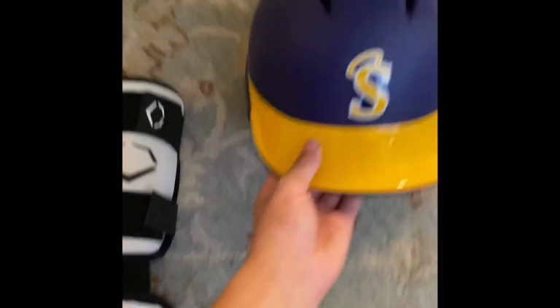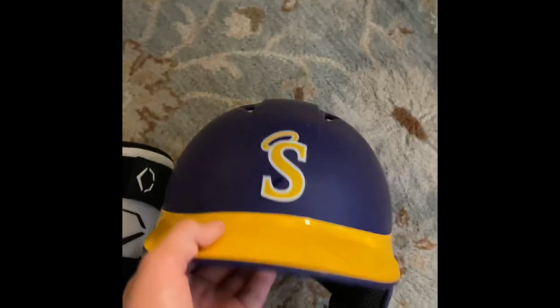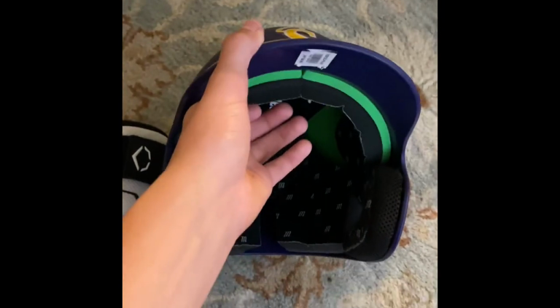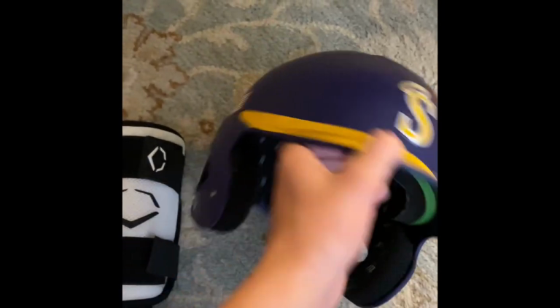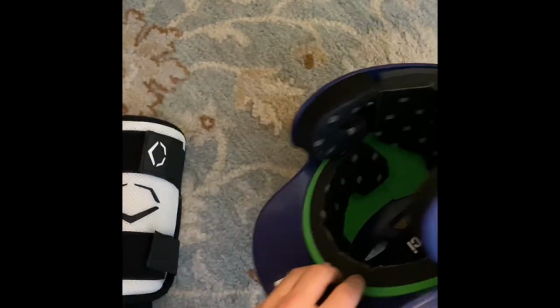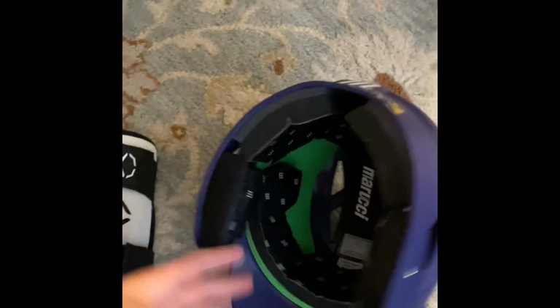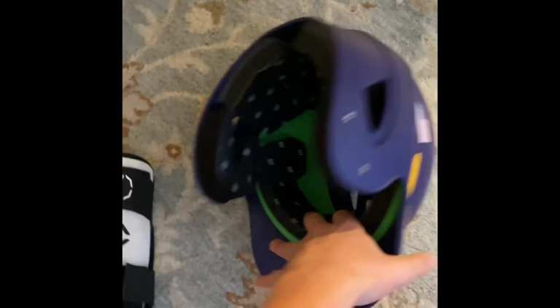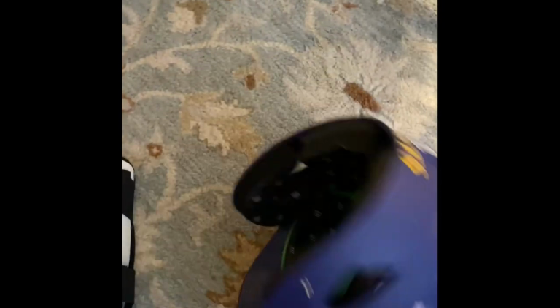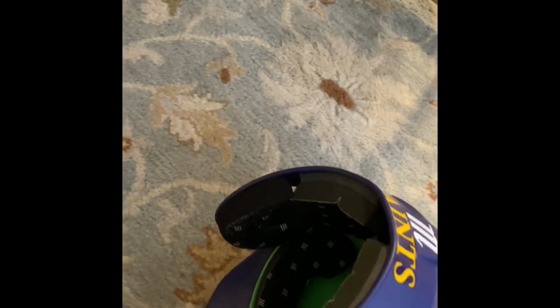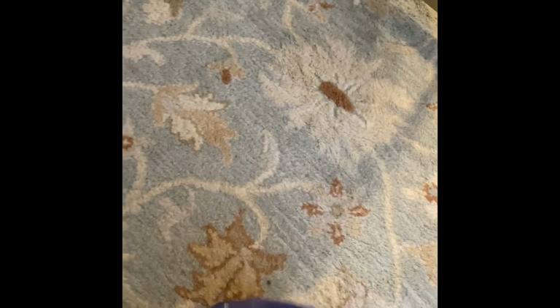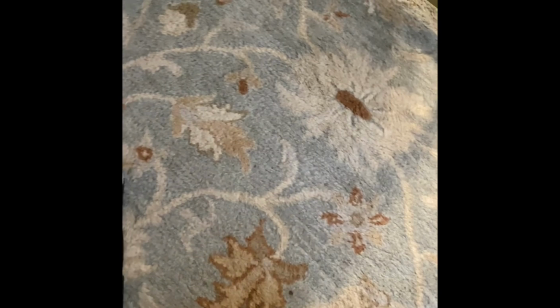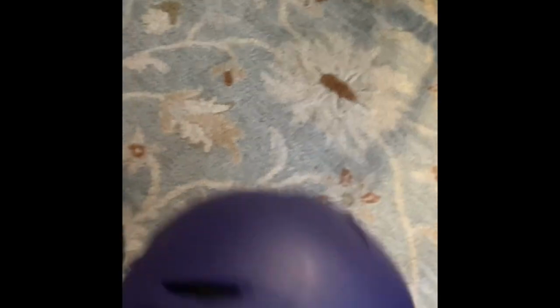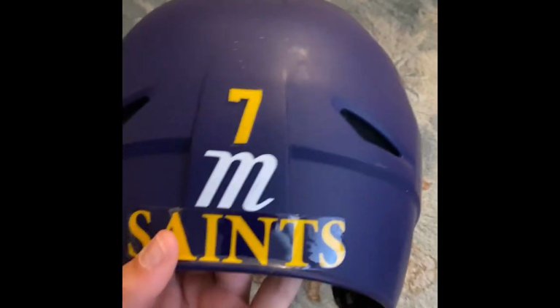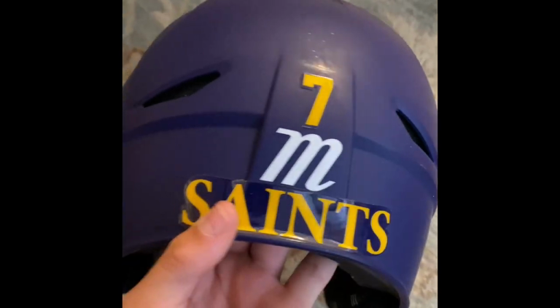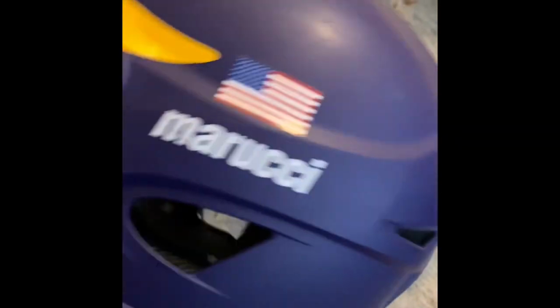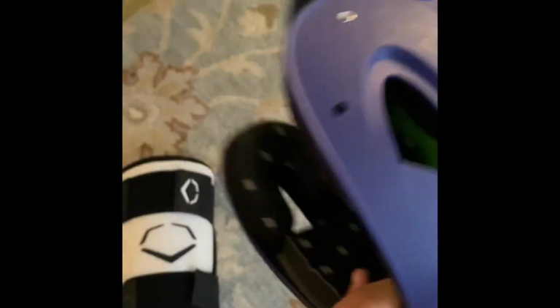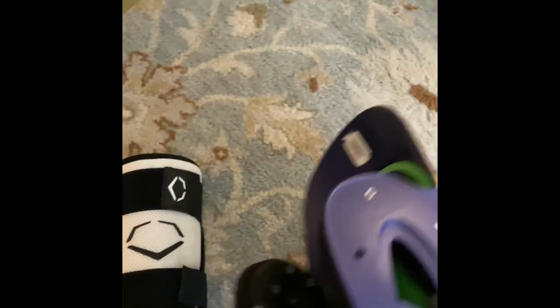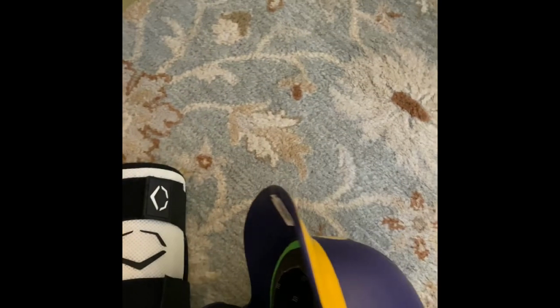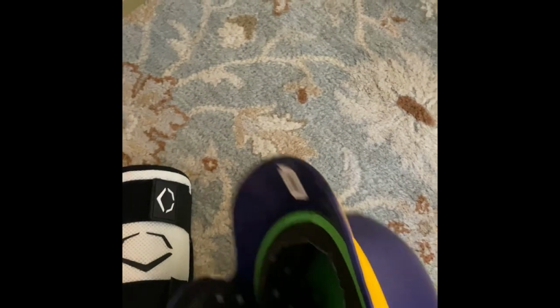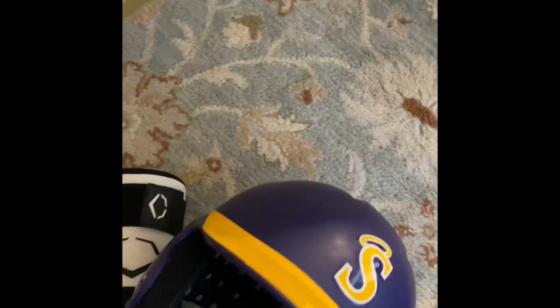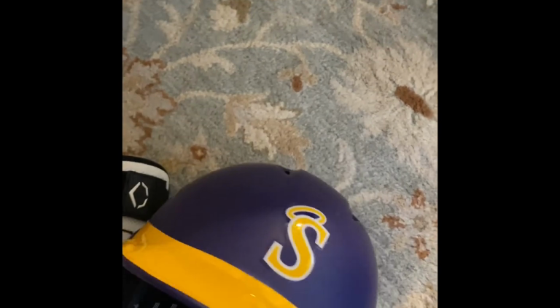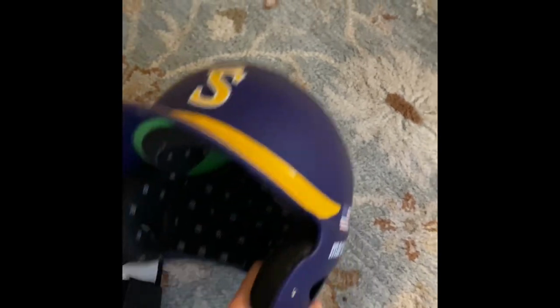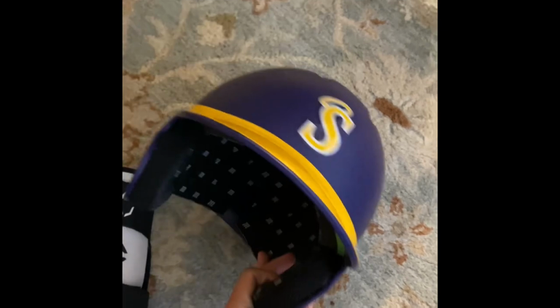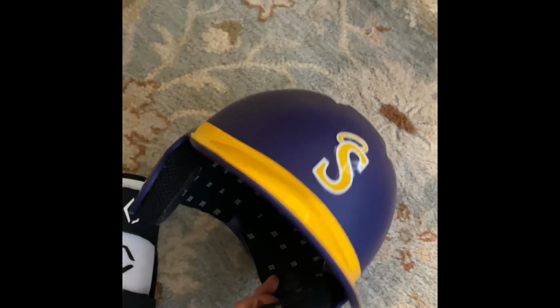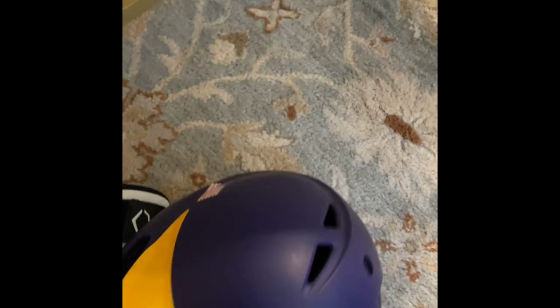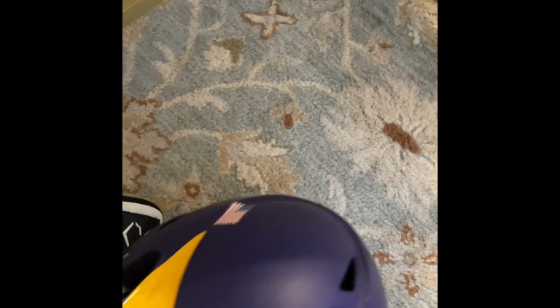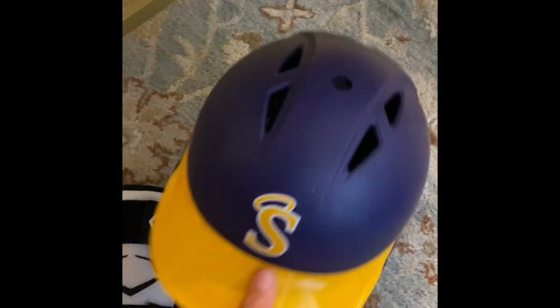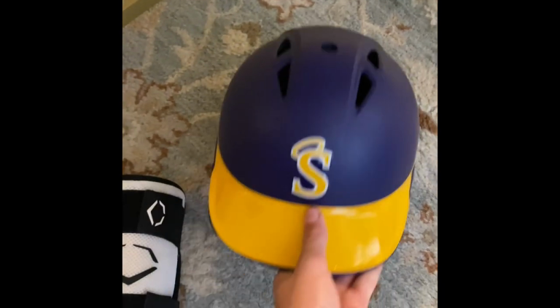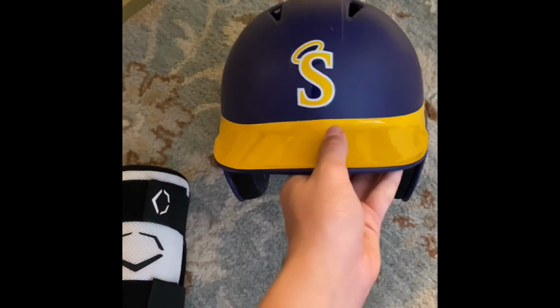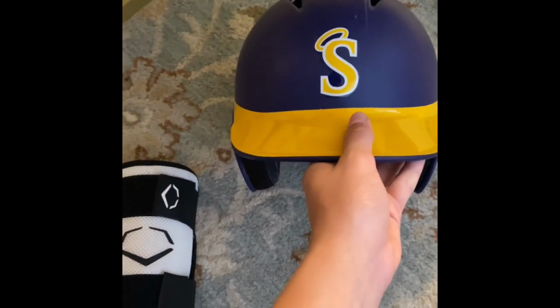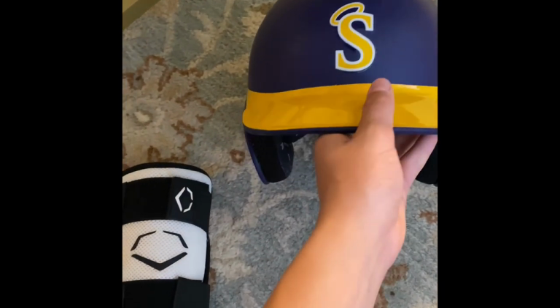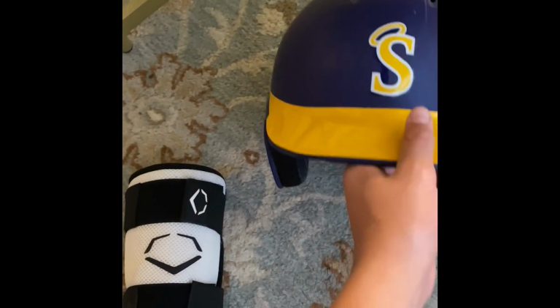And then I have my helmet. It's a Marucci helmet, number seven. I play for the Saints. It's actually a really comfortable helmet and it fits me really well. That's my hitting gear.